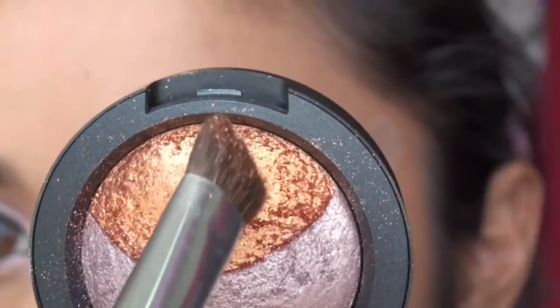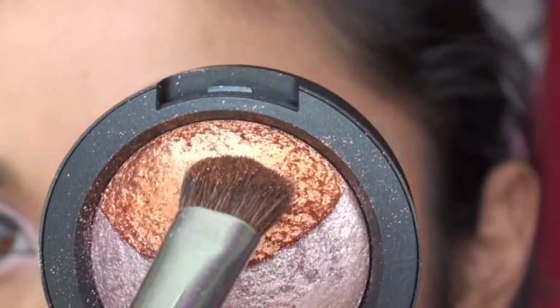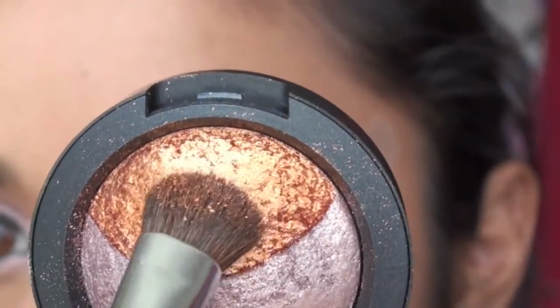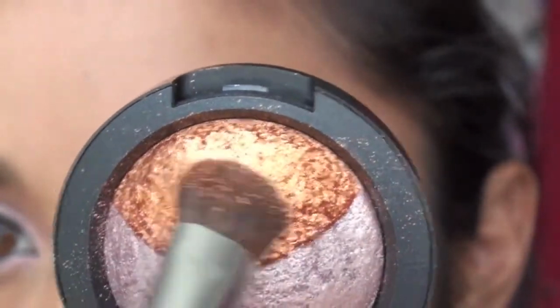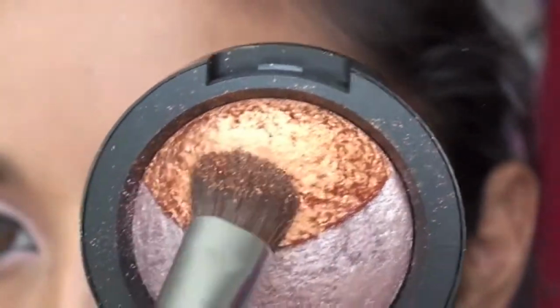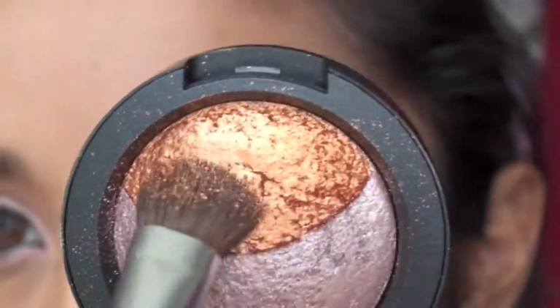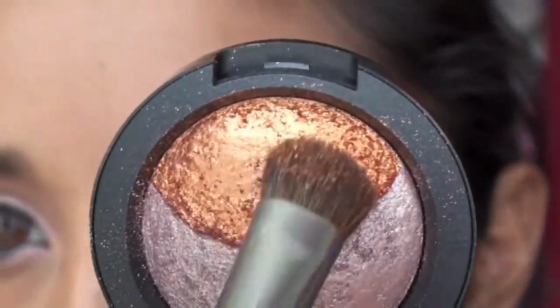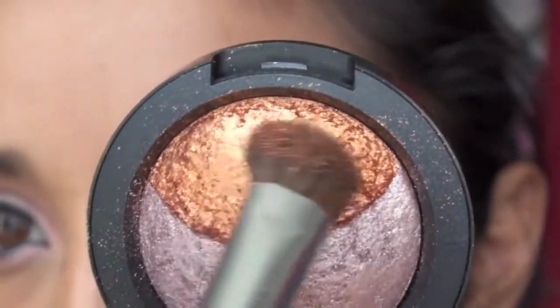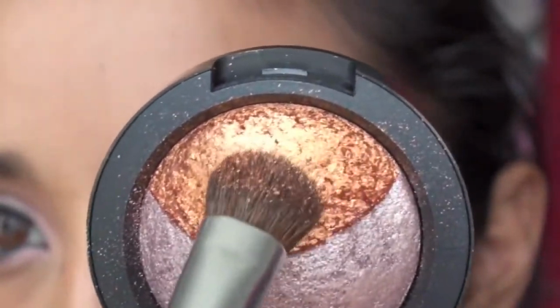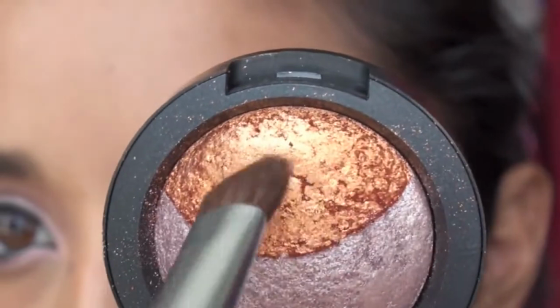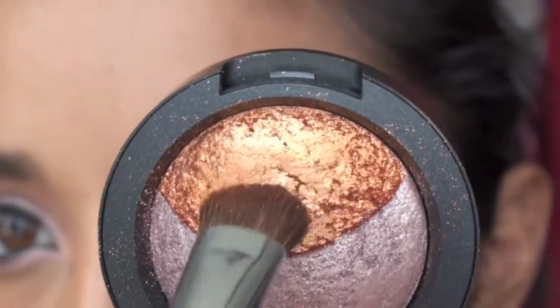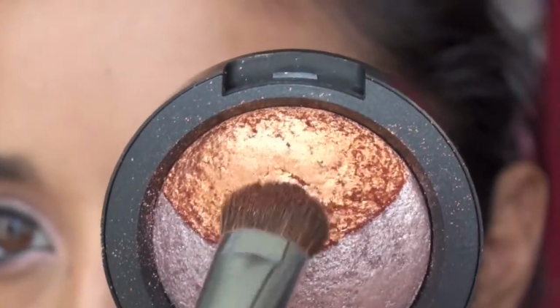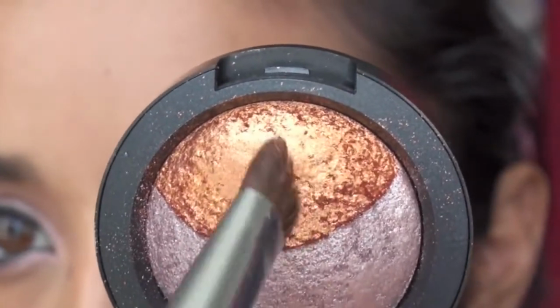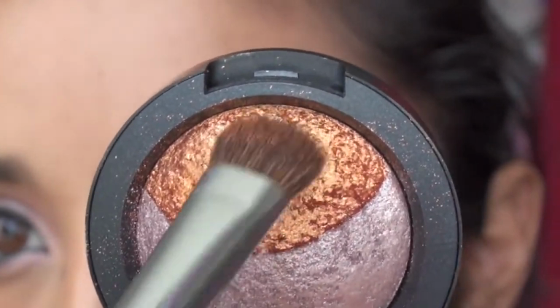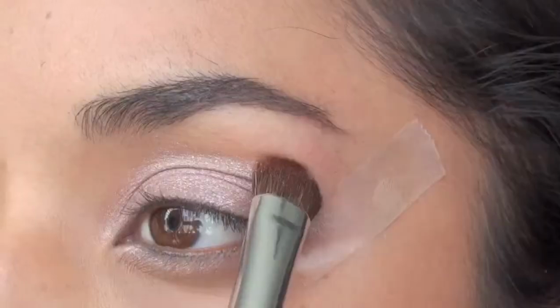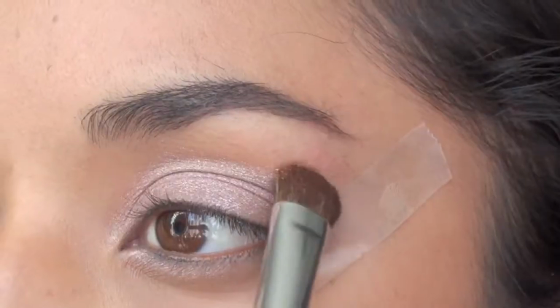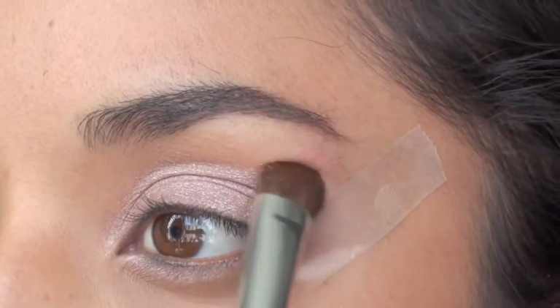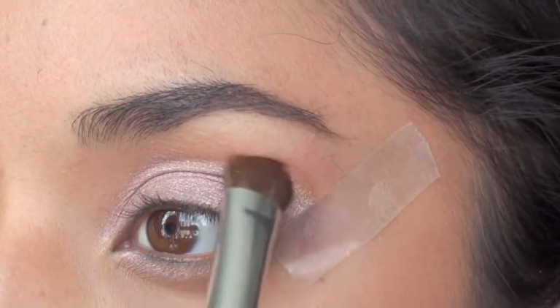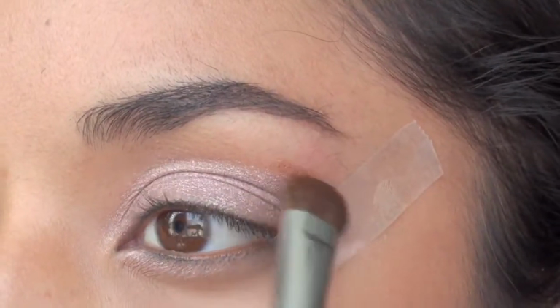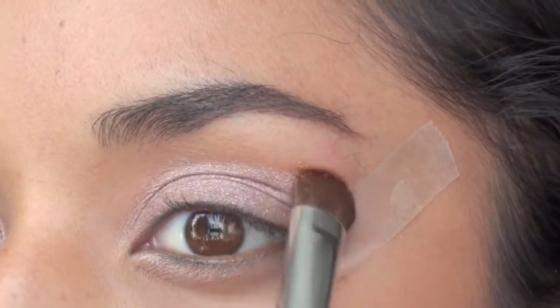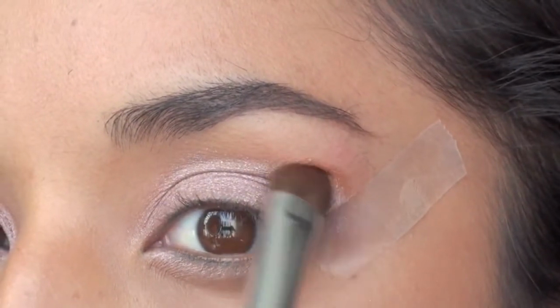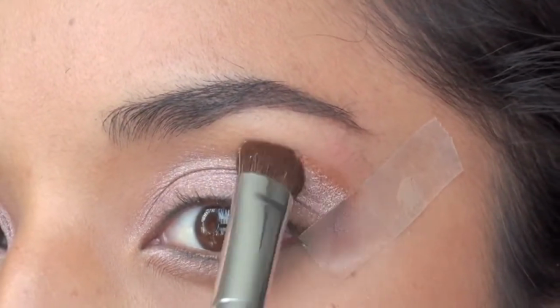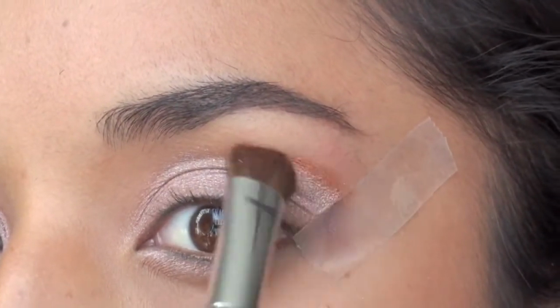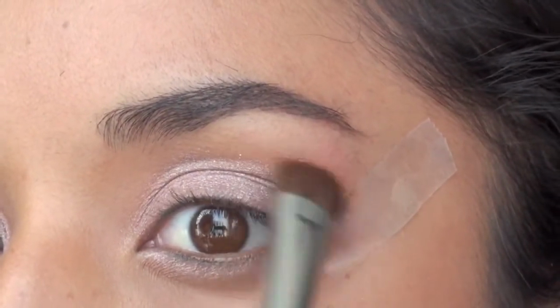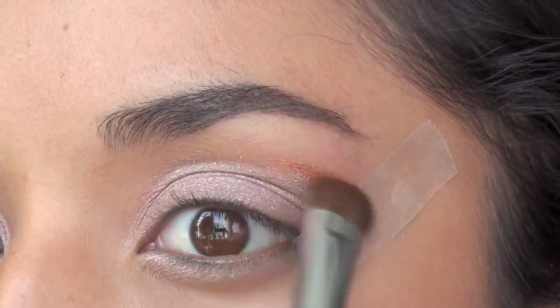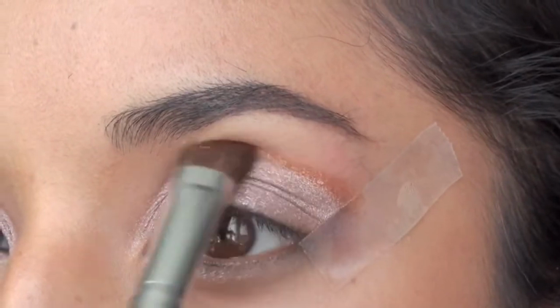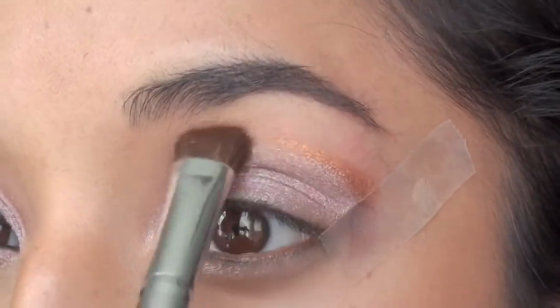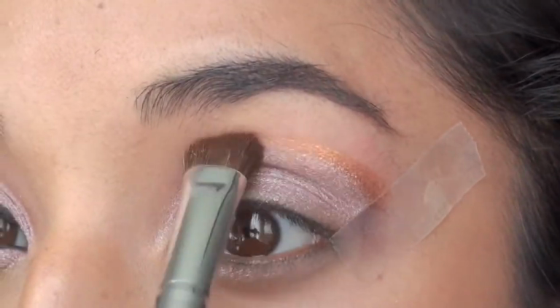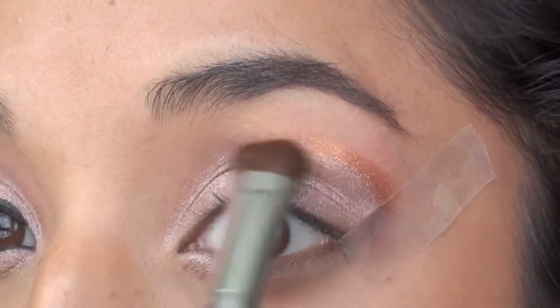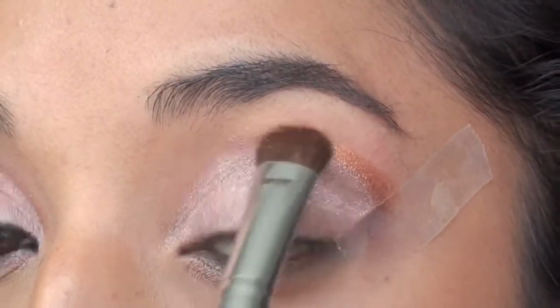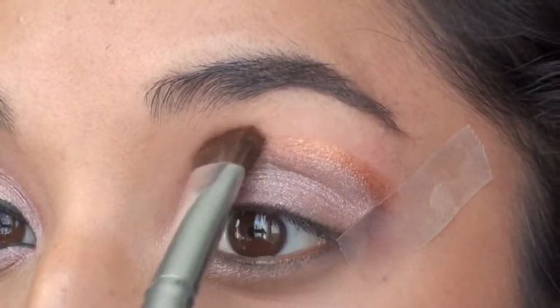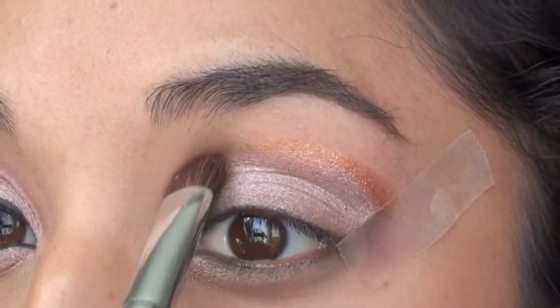For this you want to make sure you go in with a damp brush. I'm just going to apply this color working my way from the outside and gradually decreasing it as it goes in towards the tear duct.